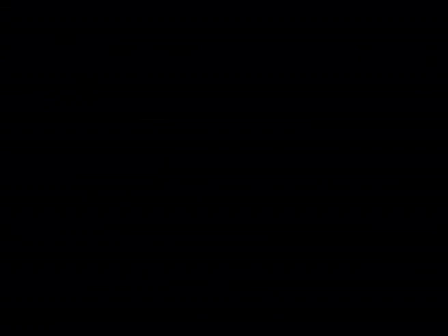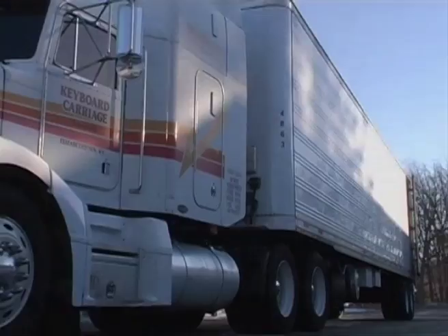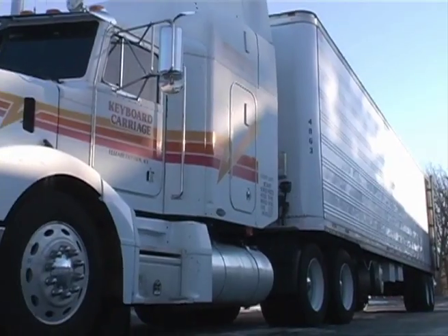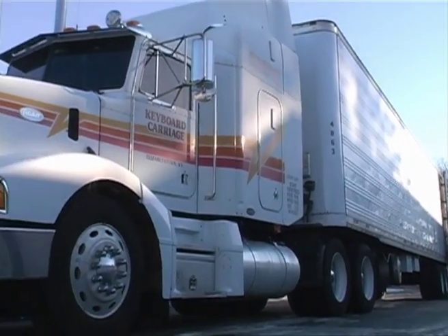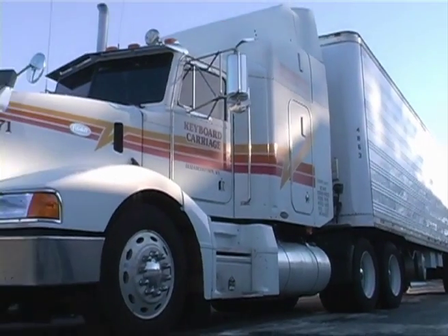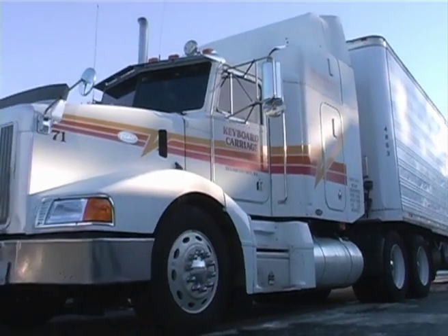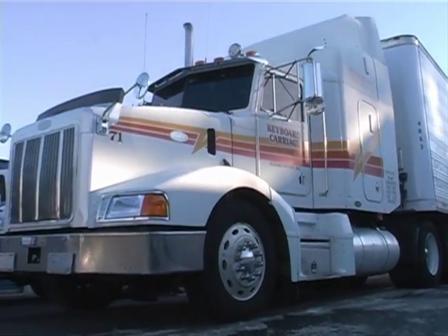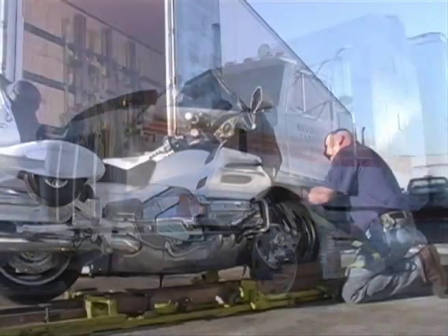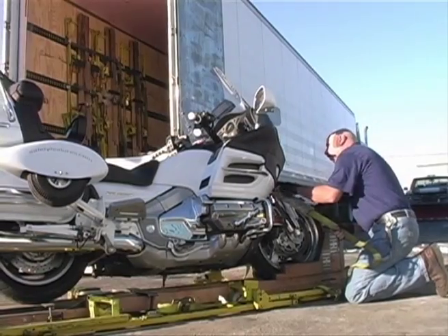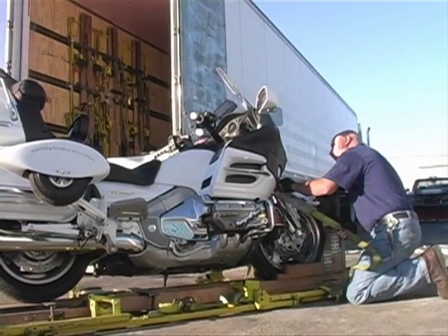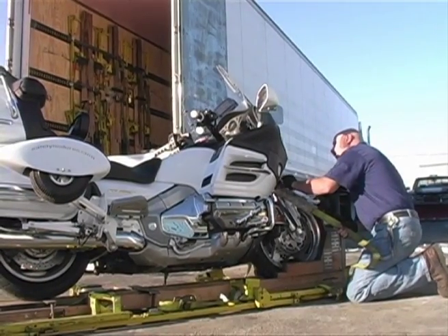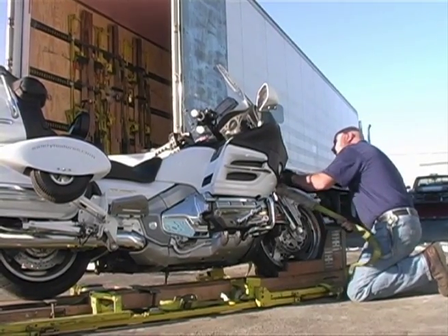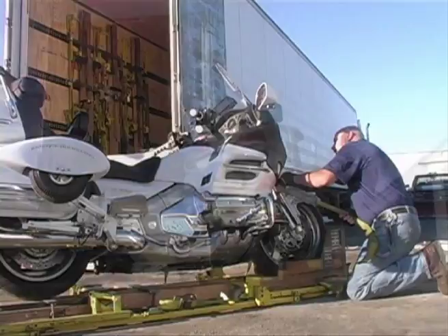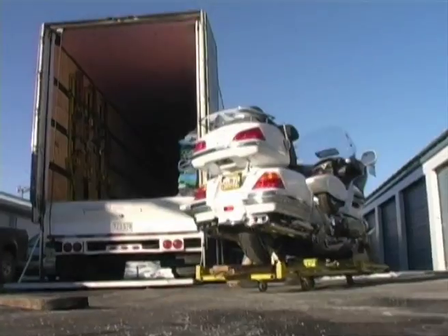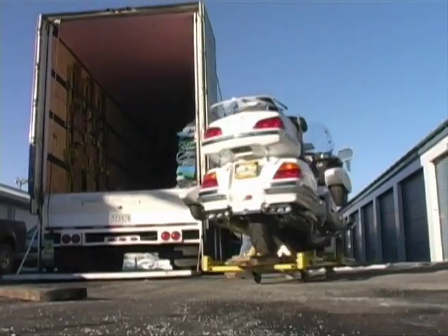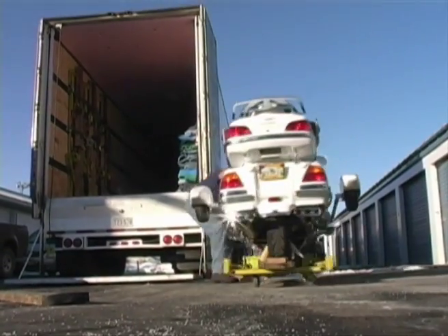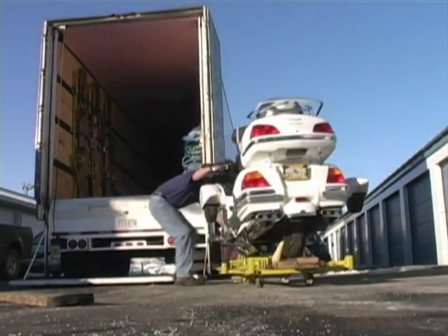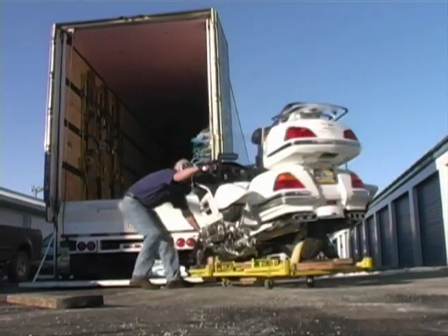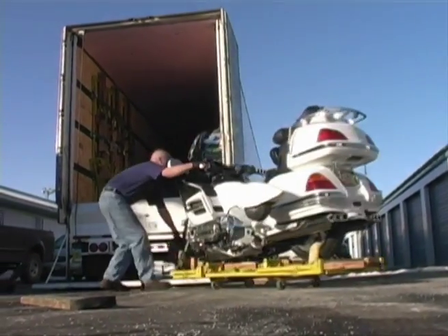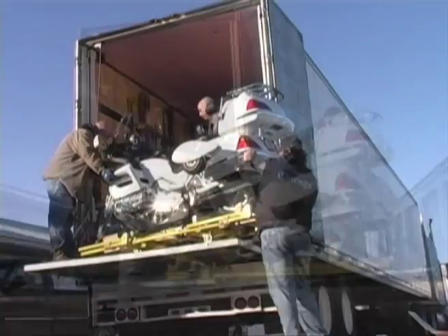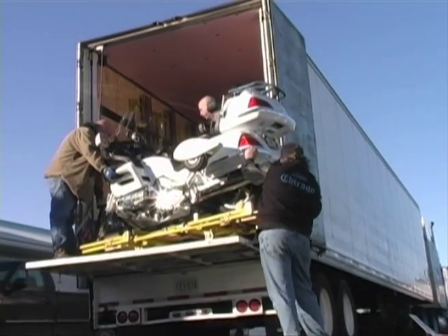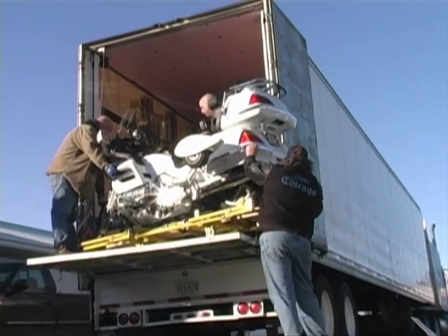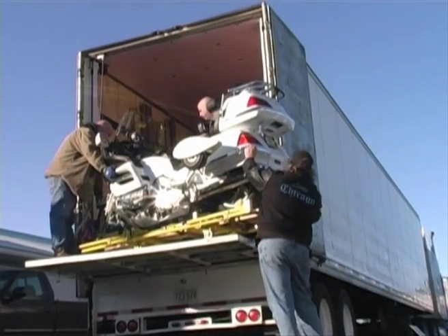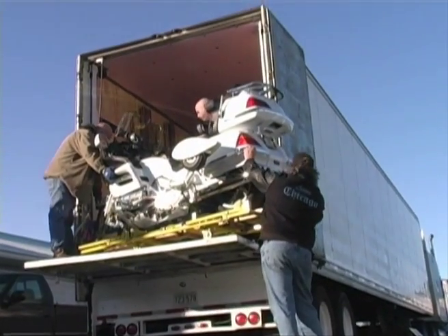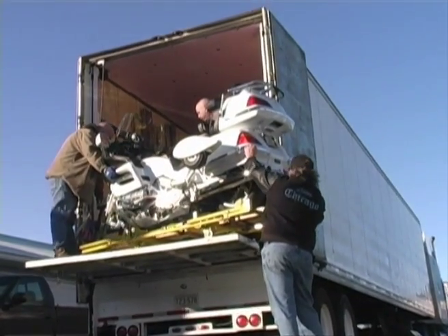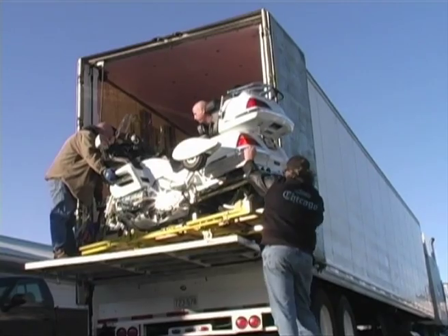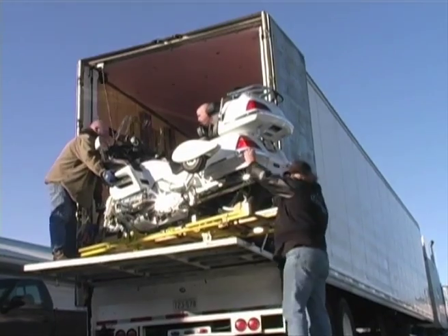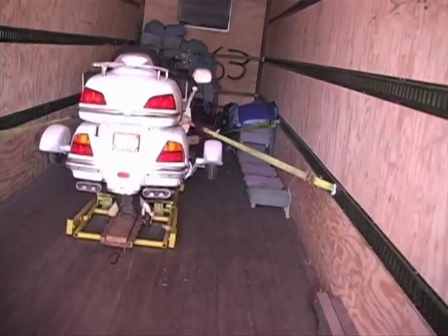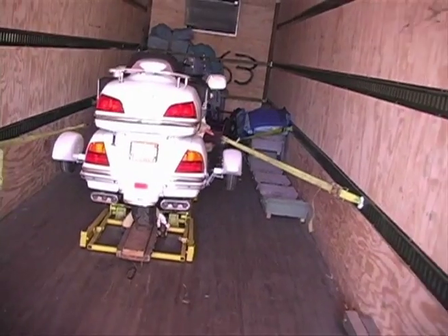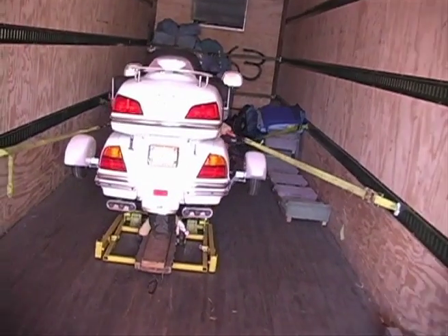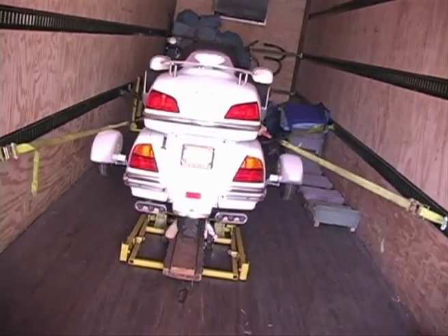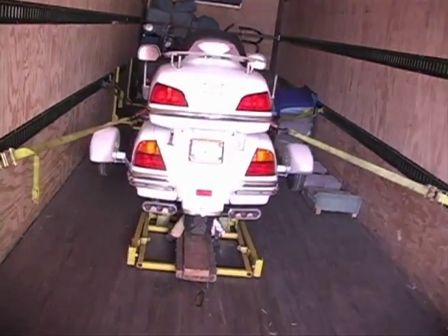If you'd like our white glove treatment, we'll arrange to have a truck pick up your bike anywhere in the contiguous 48 states, bring it here to the factory where we'll install the system and thoroughly test it, then have the same truck line return it to your home.